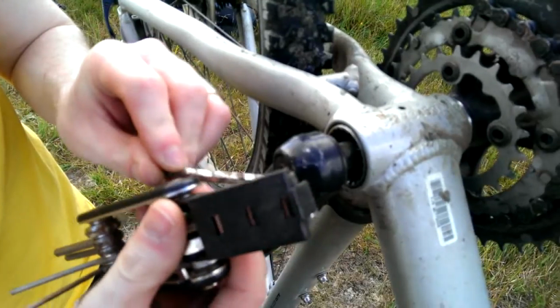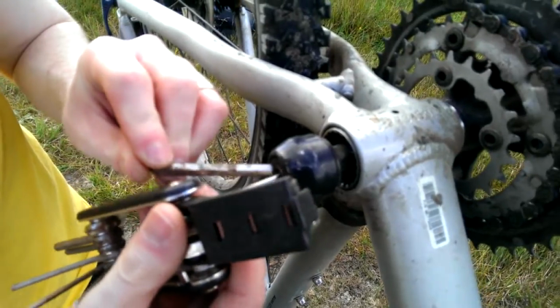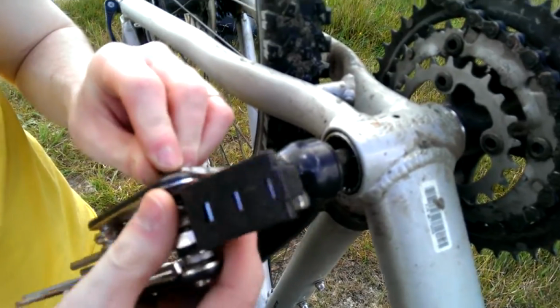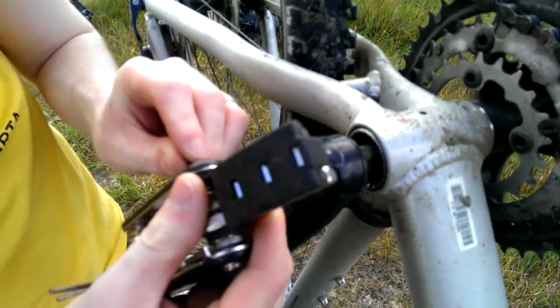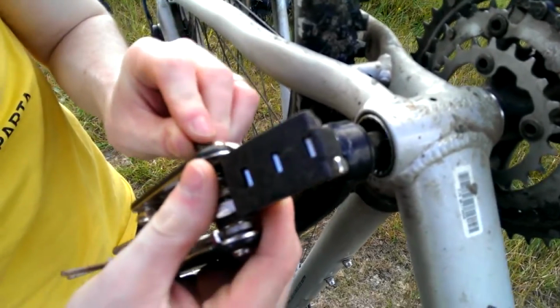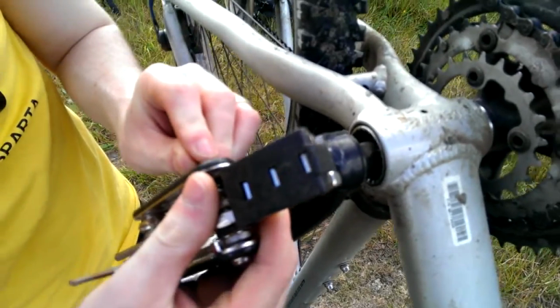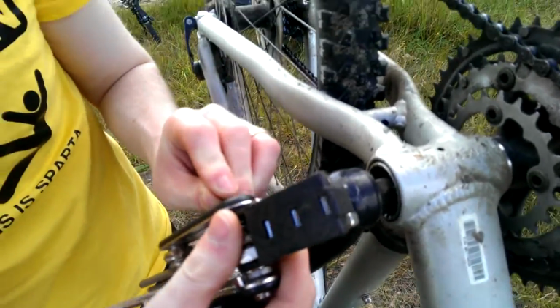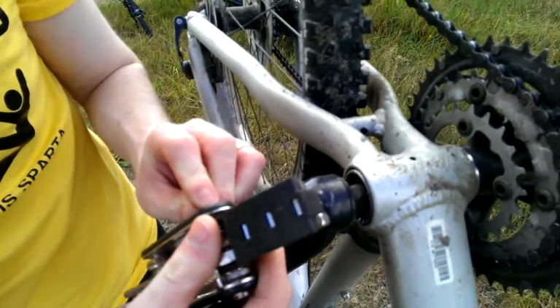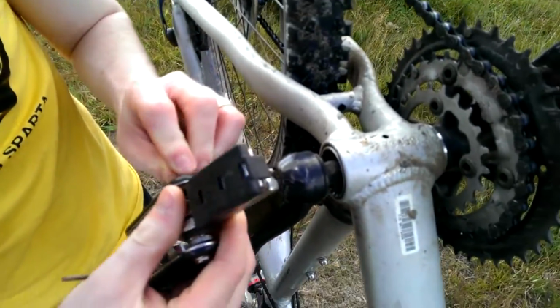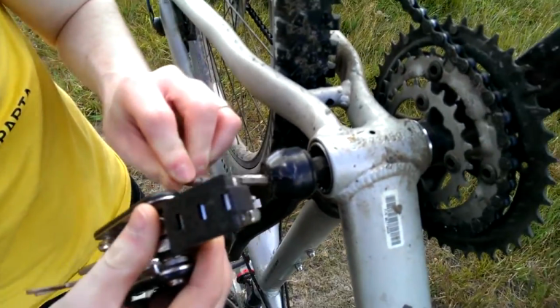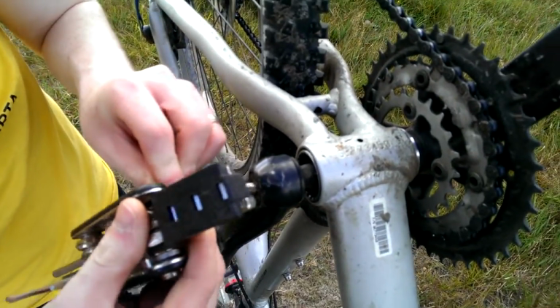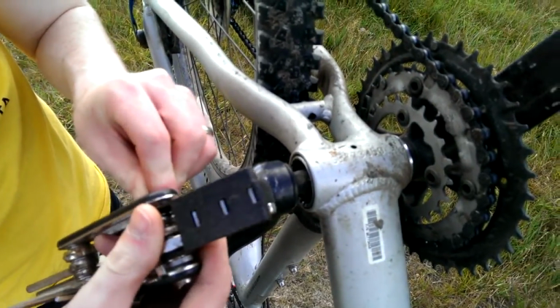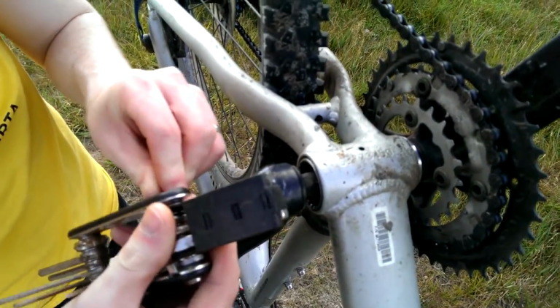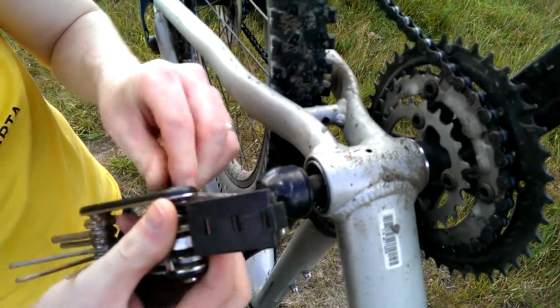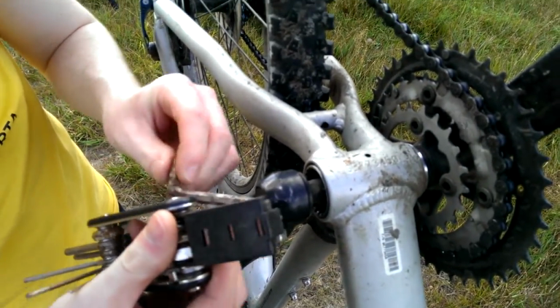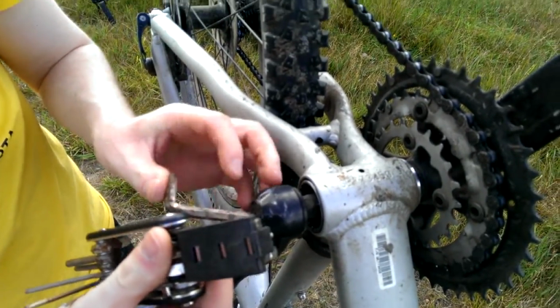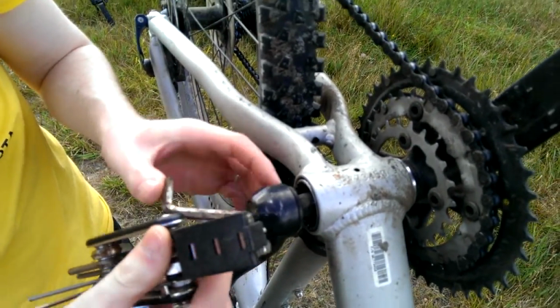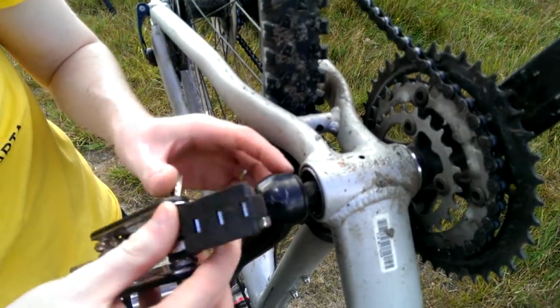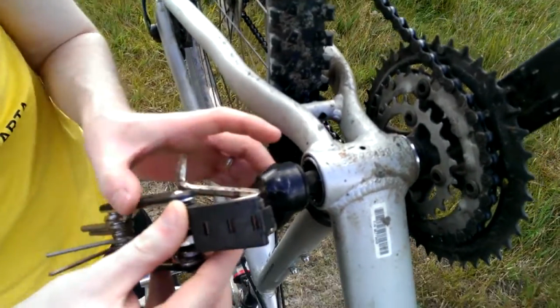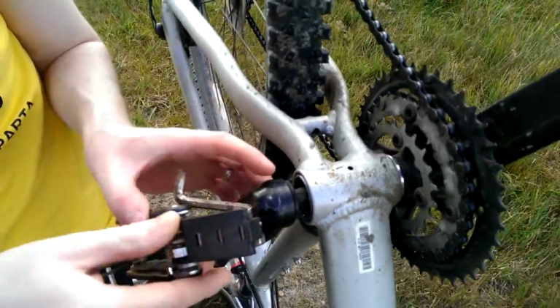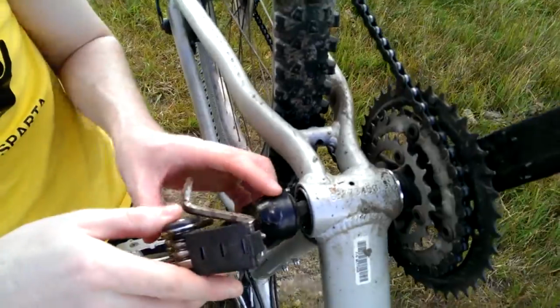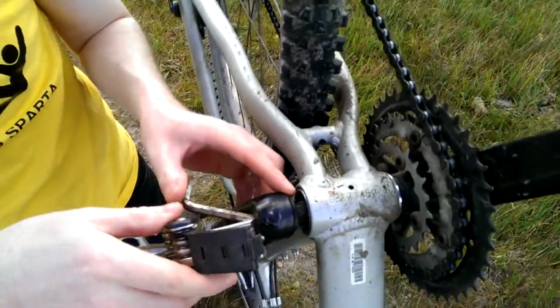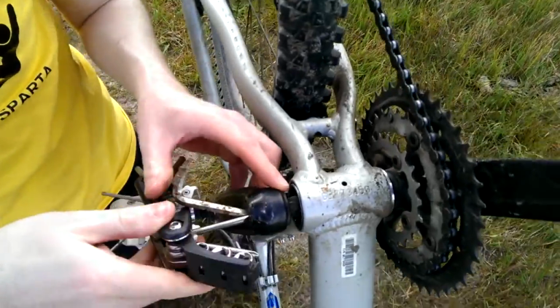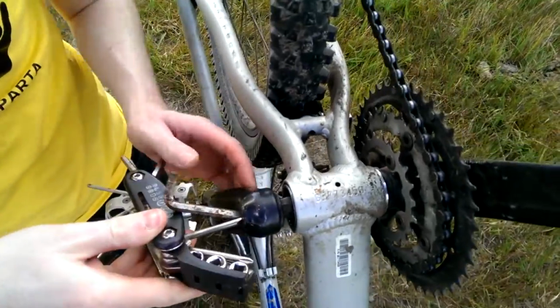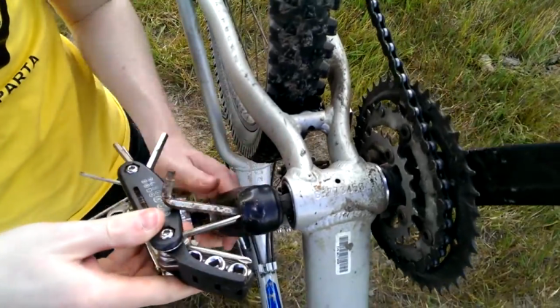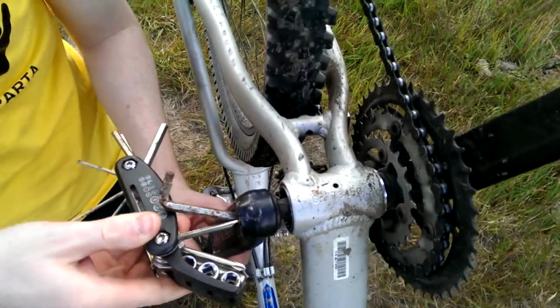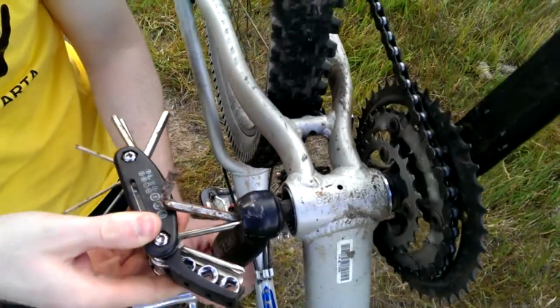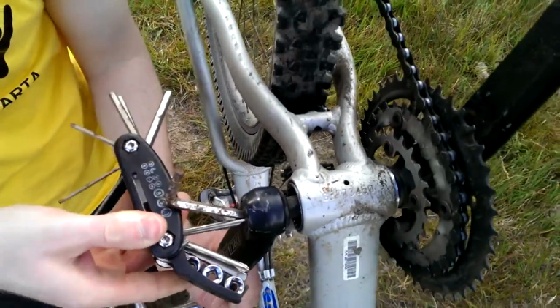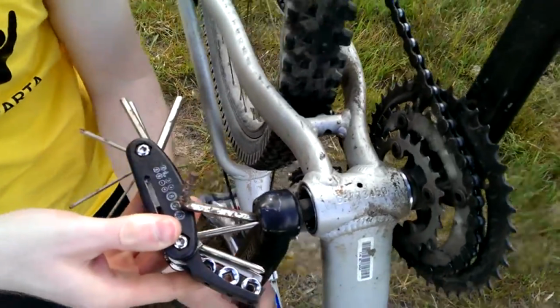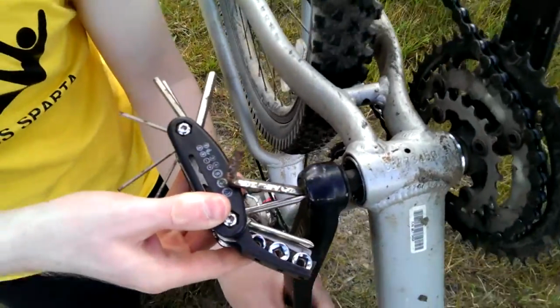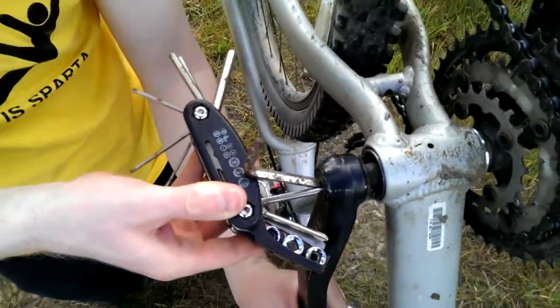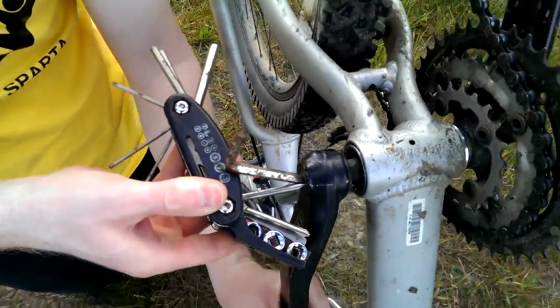Always be prepared when out cycling. Bring at least 60 tools of which you can combine together.